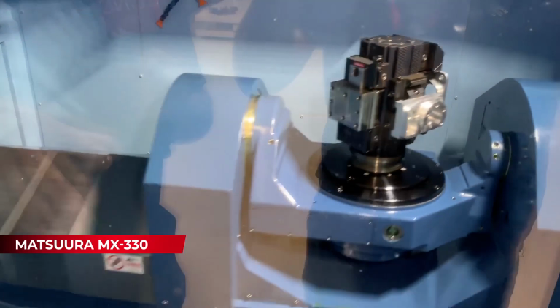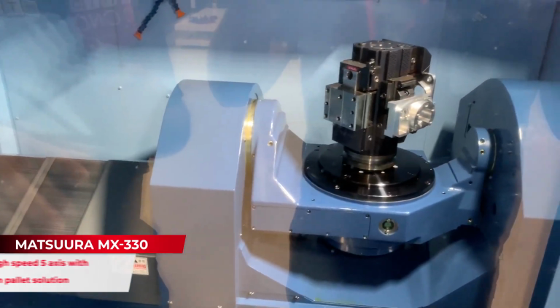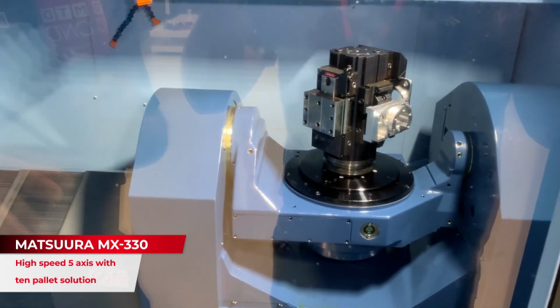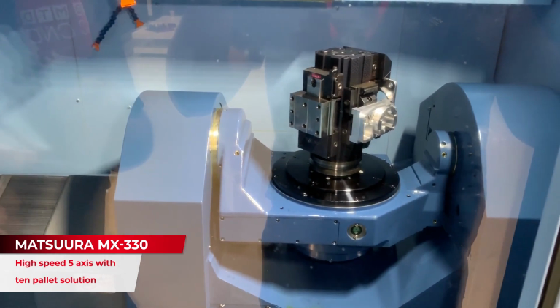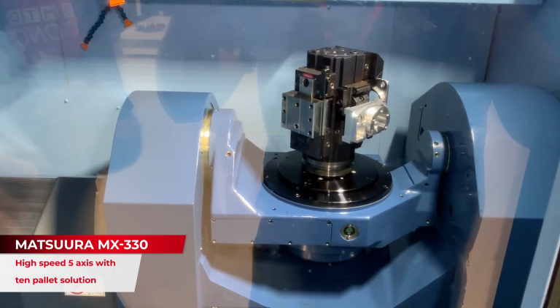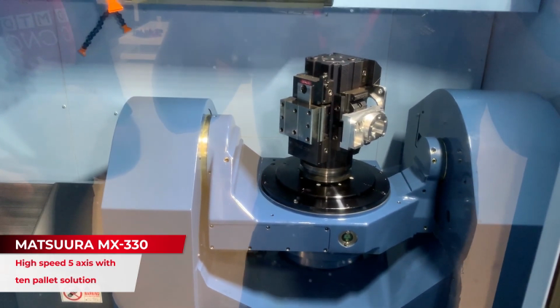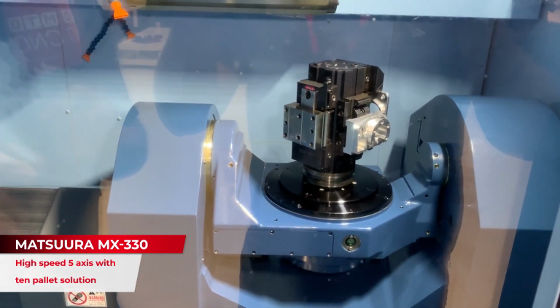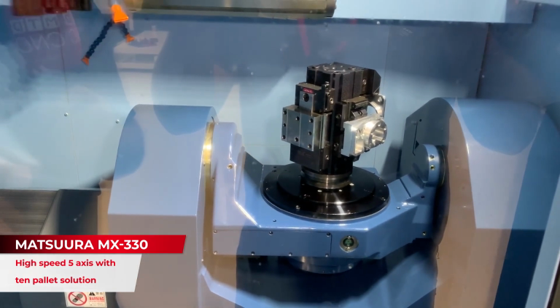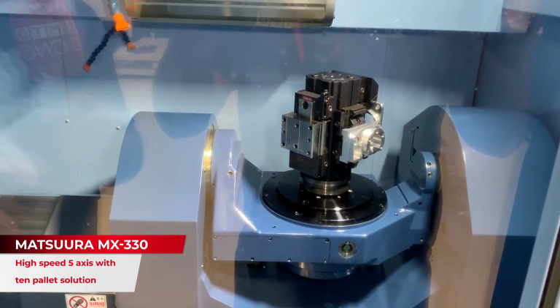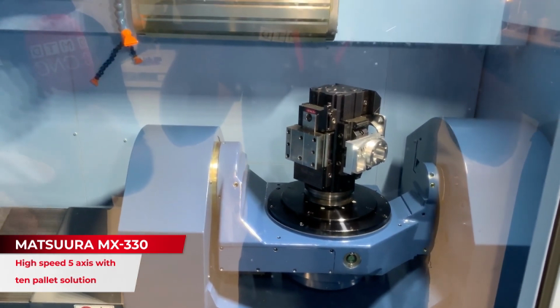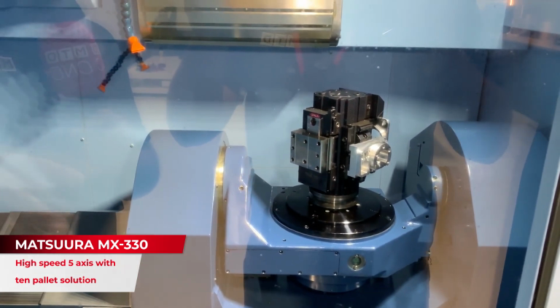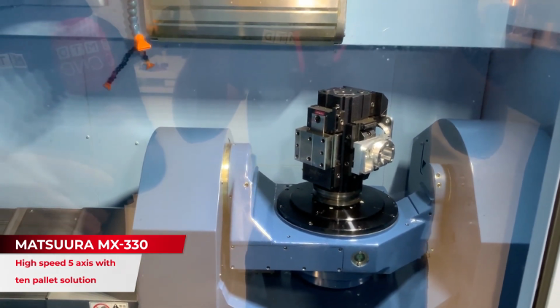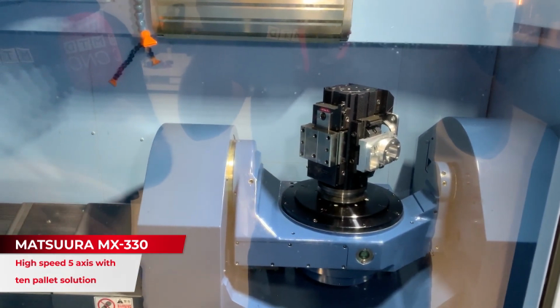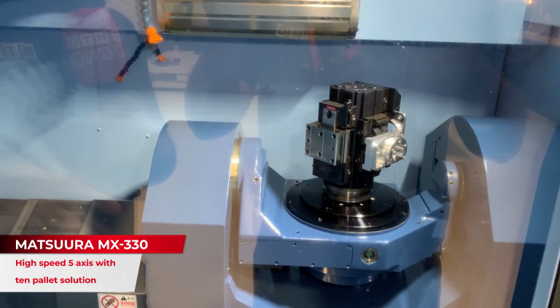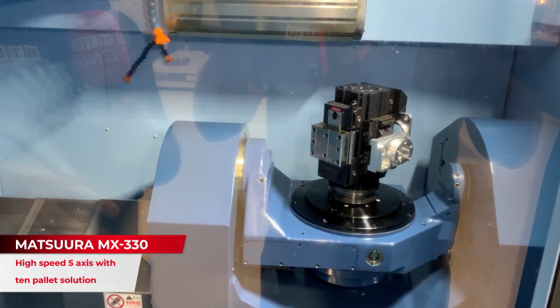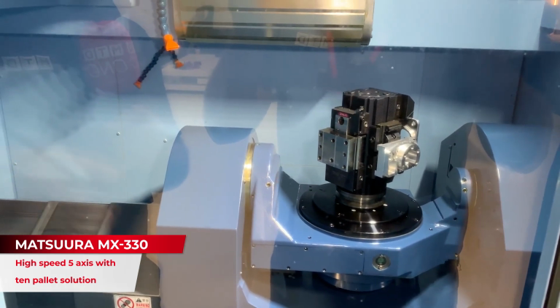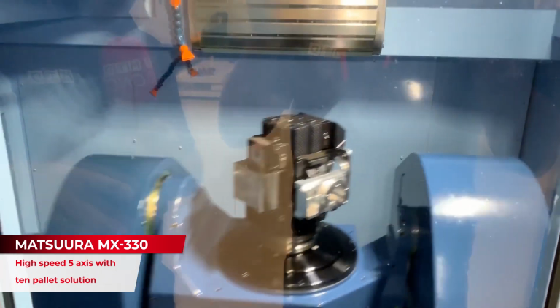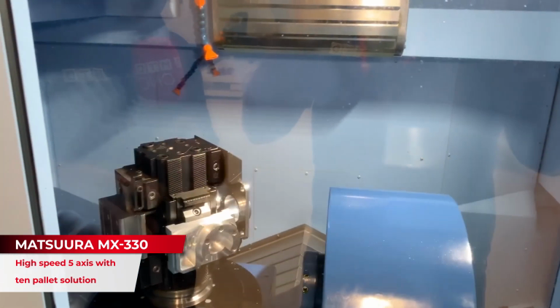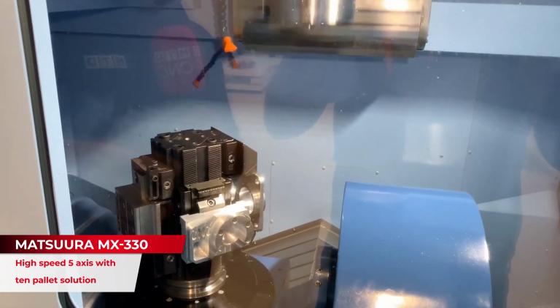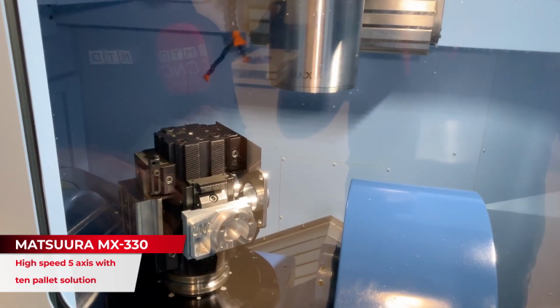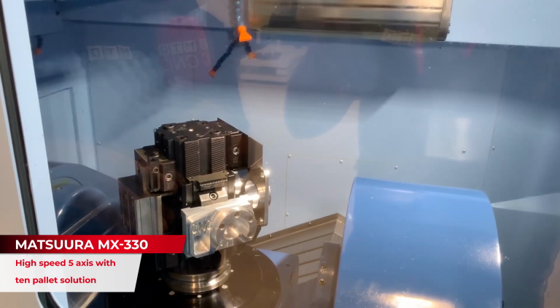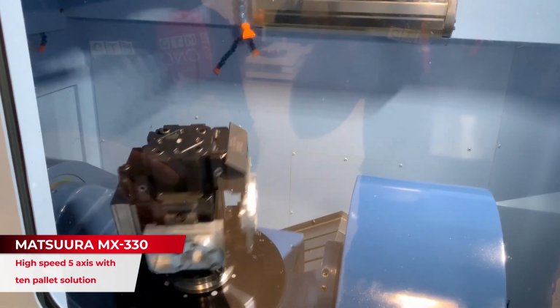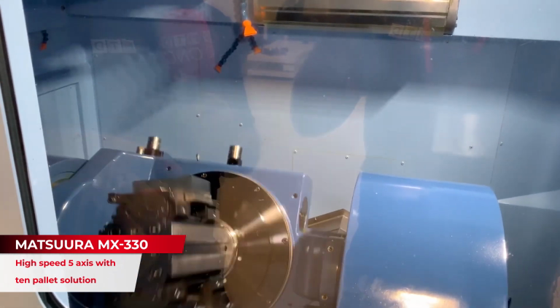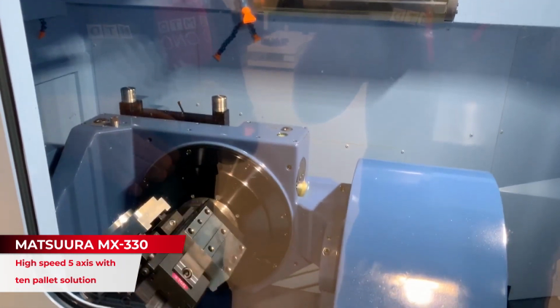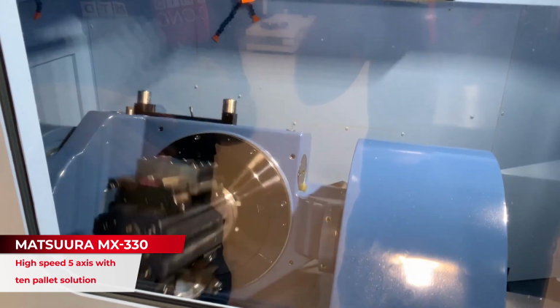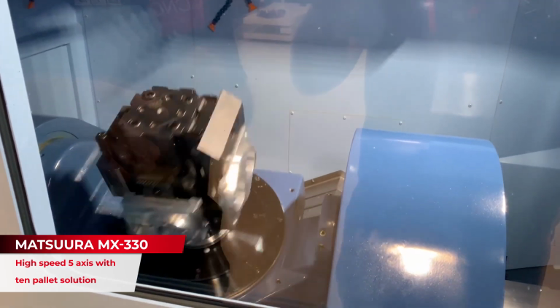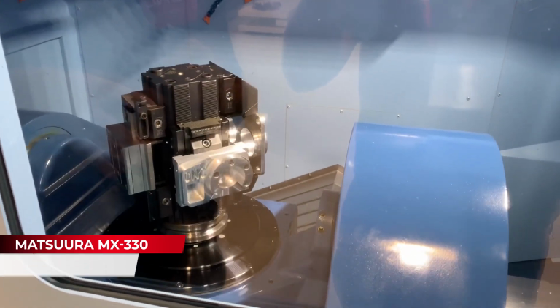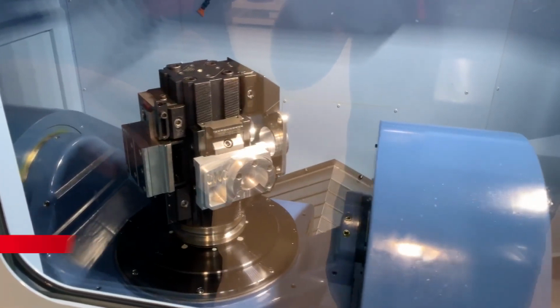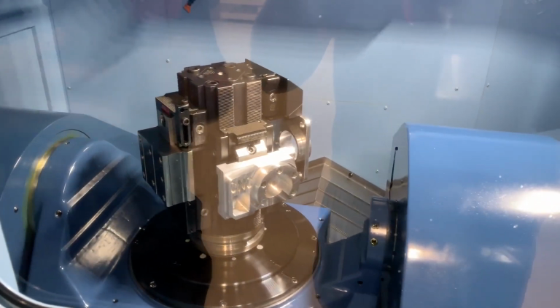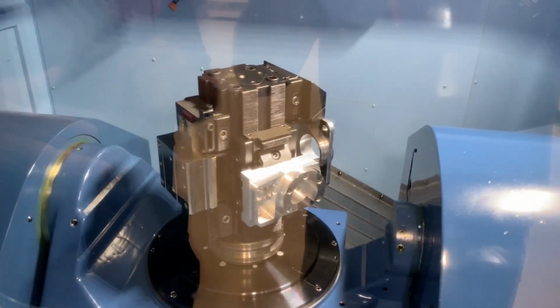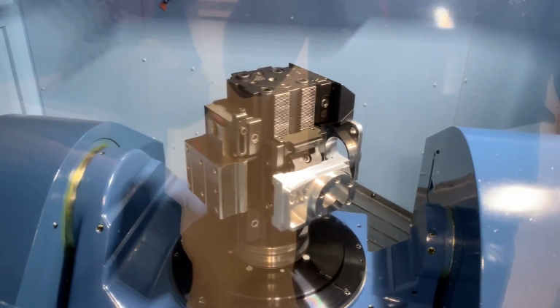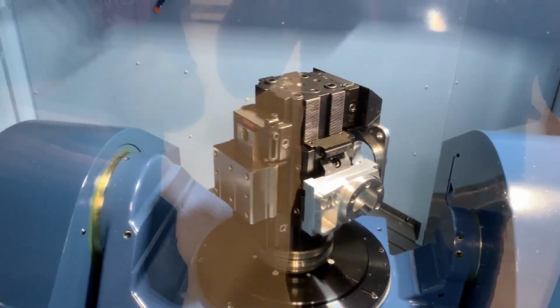You can see we've got a cube on there and you've got different components on different faces. This is really what this MX330 is about and why it's proving to be so popular for not just subcontract machinists but production machinists as well.